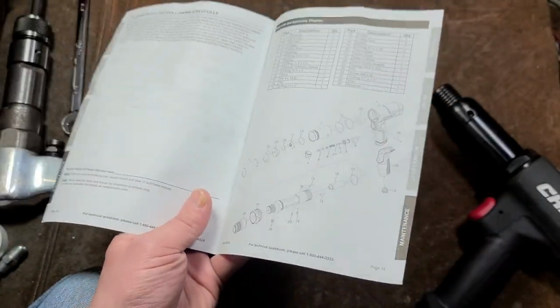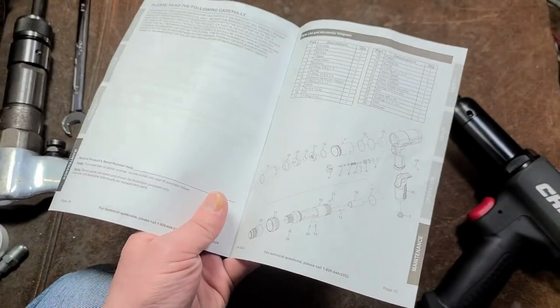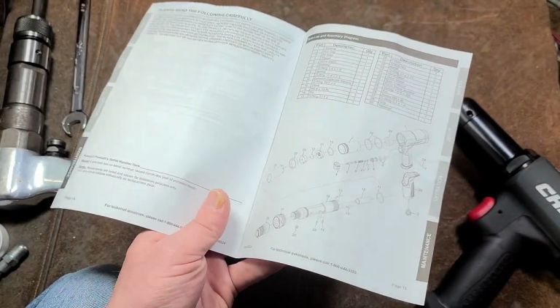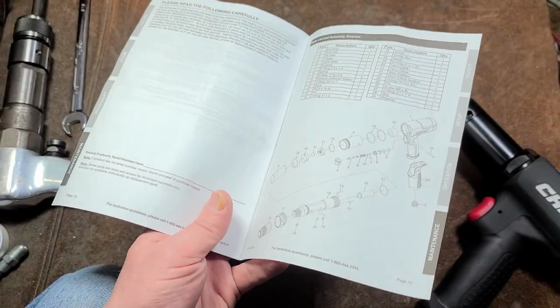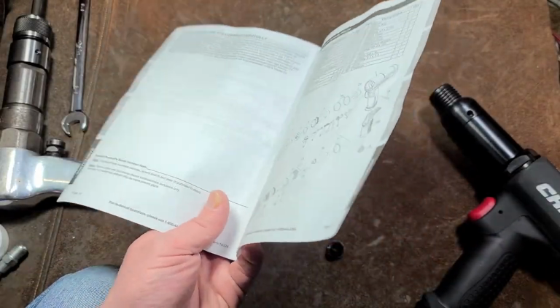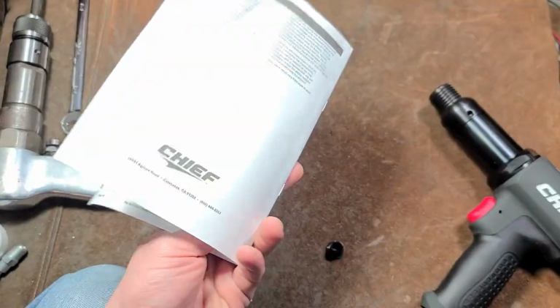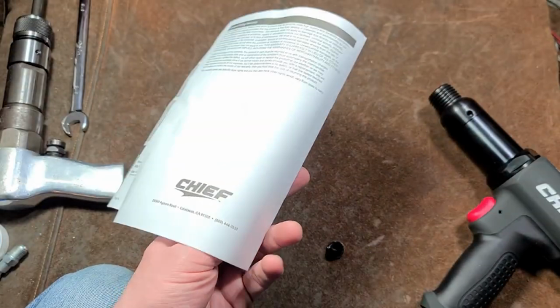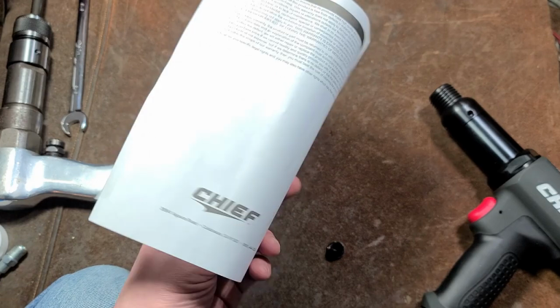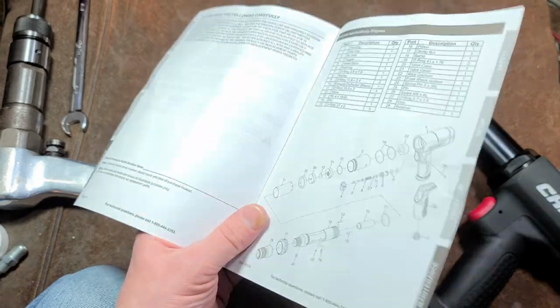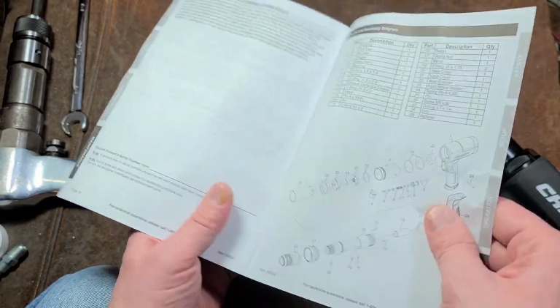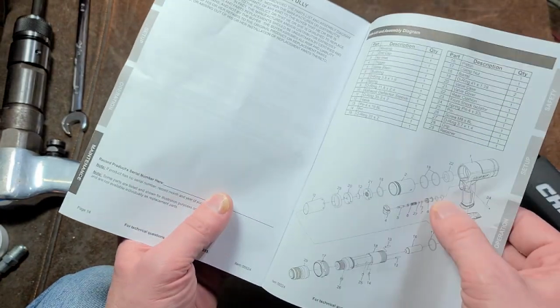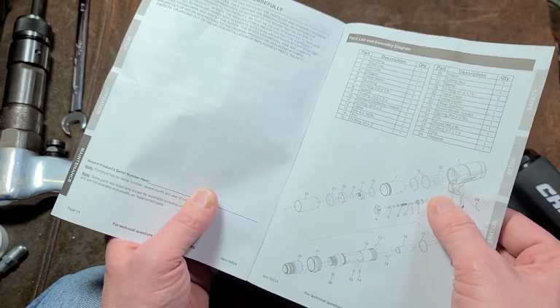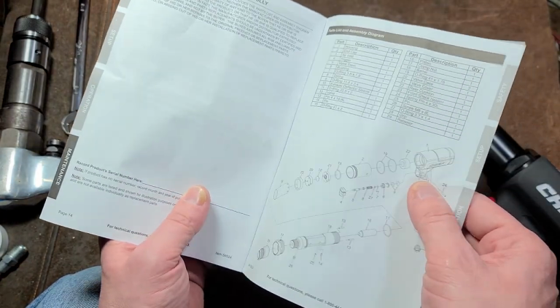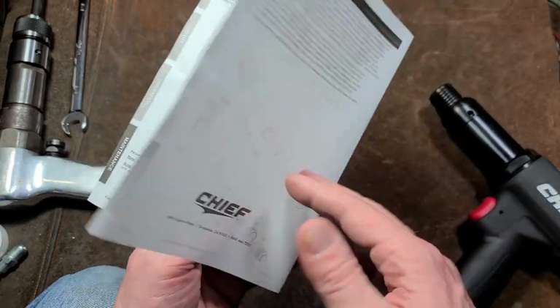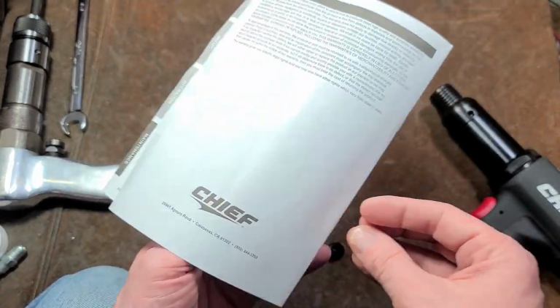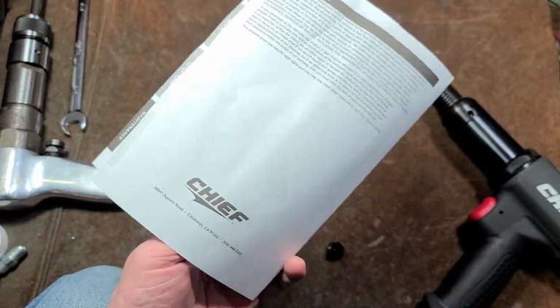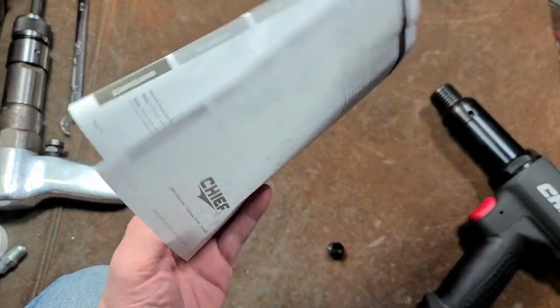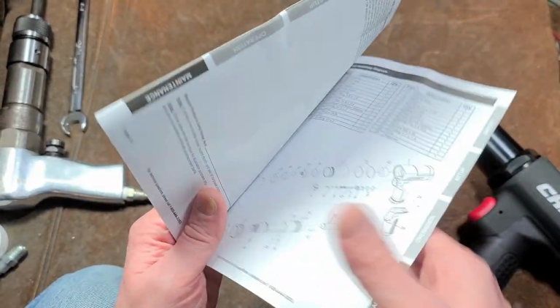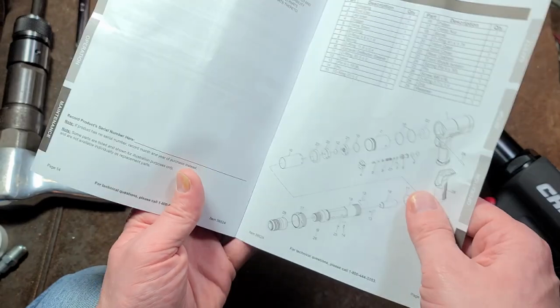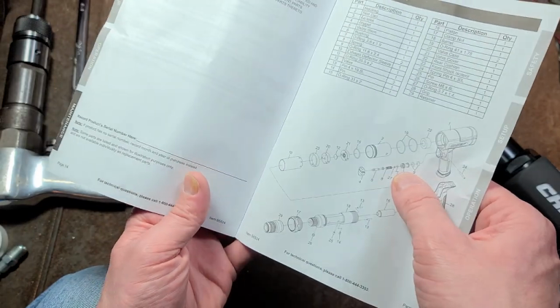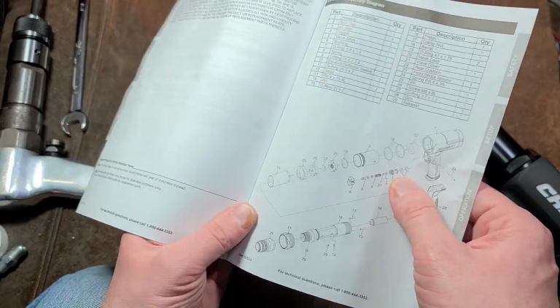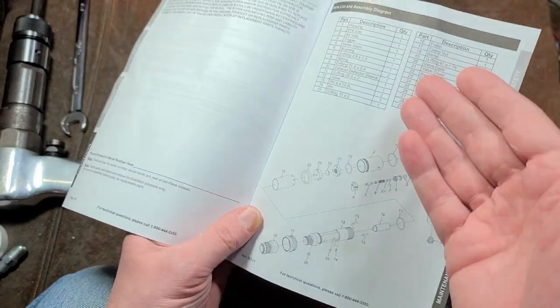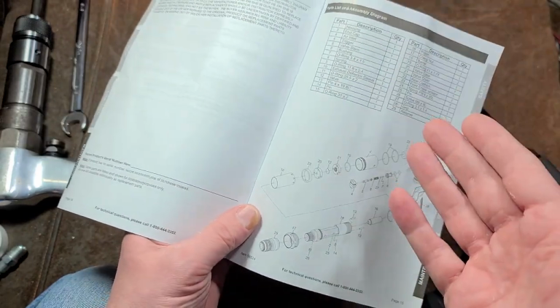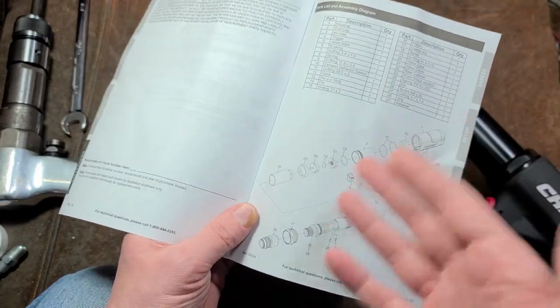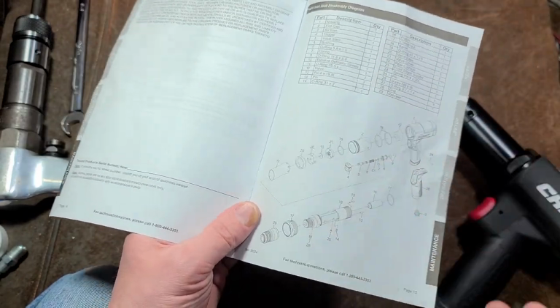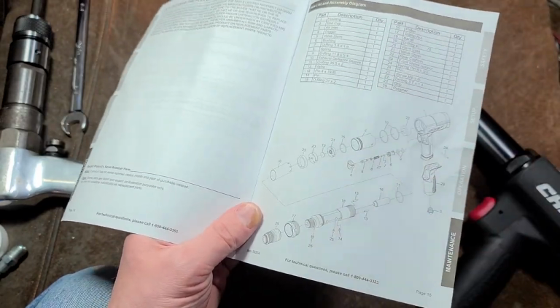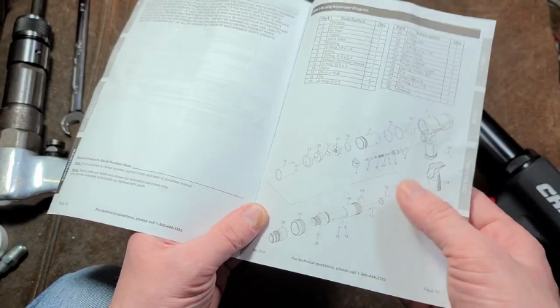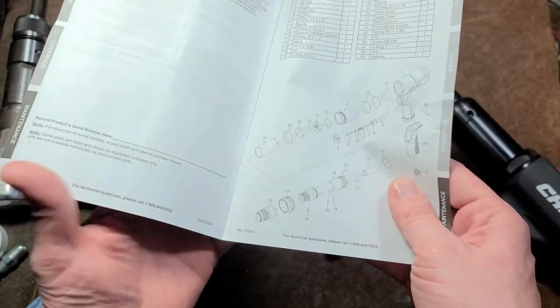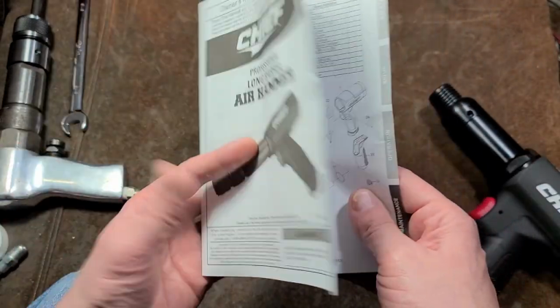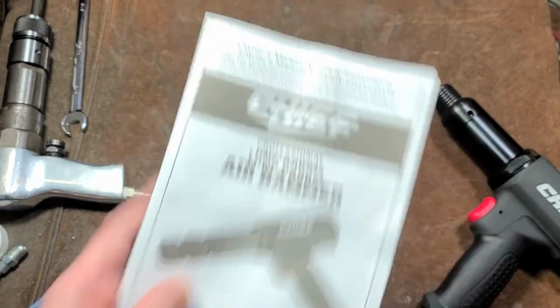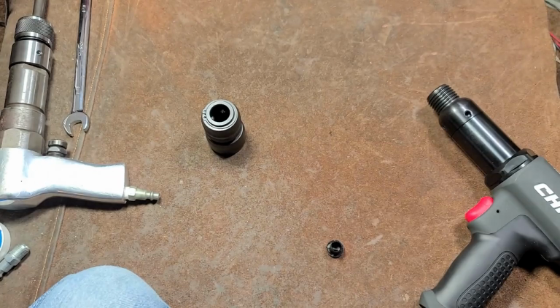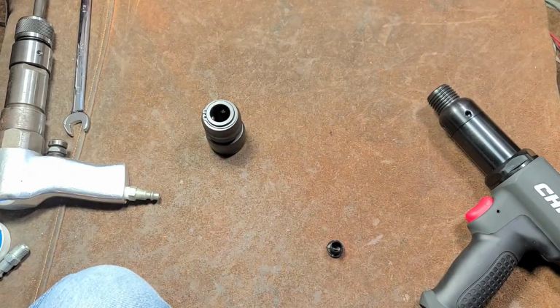I've never heard of anybody successfully ordering parts - anytime I've ever asked at a variety of stores, they can't order any type of real individual parts. So it's always been puzzling that they include parts lists when you can't order any of these. But at least a parts explosion is better than nothing.